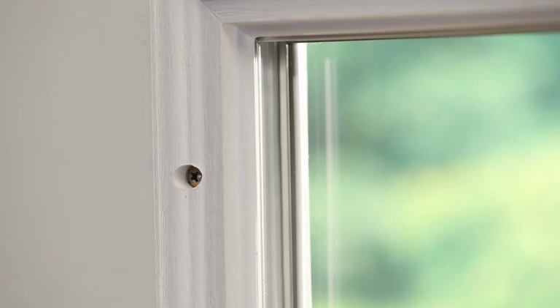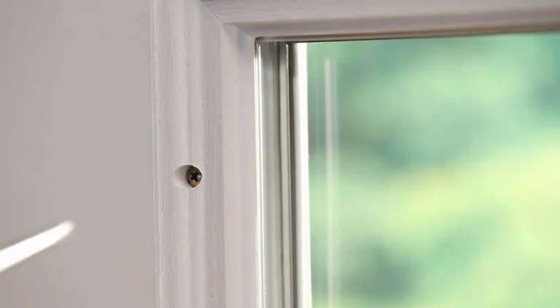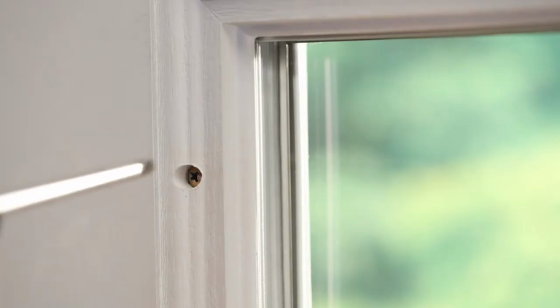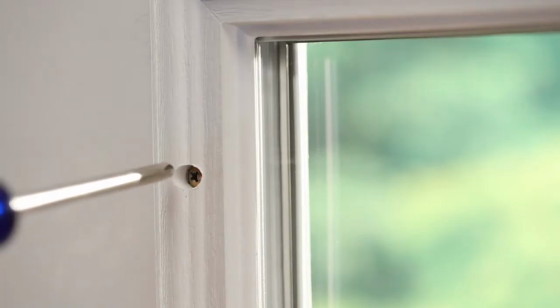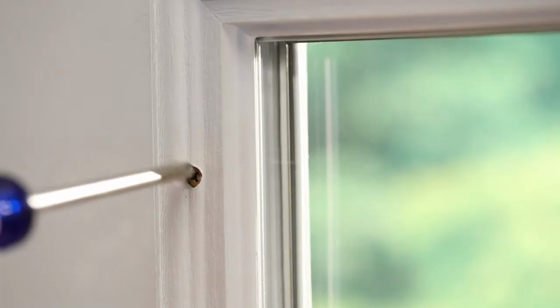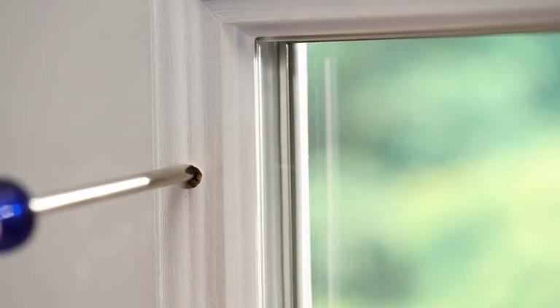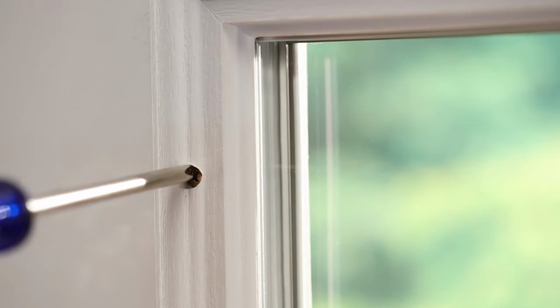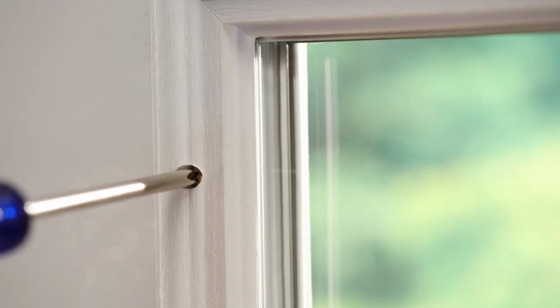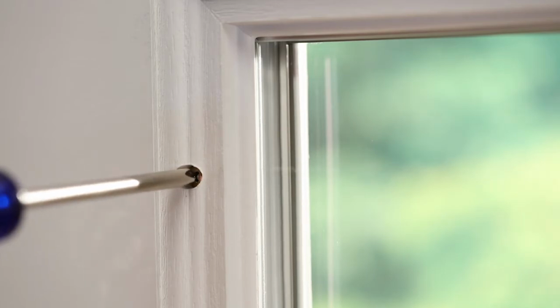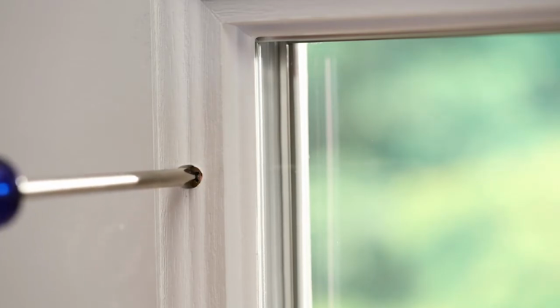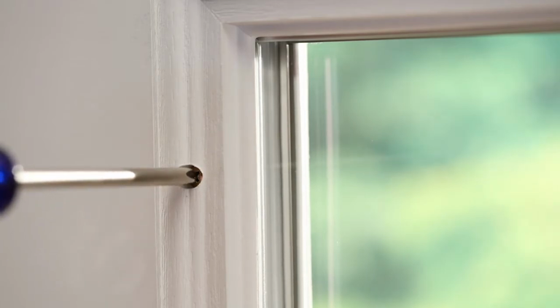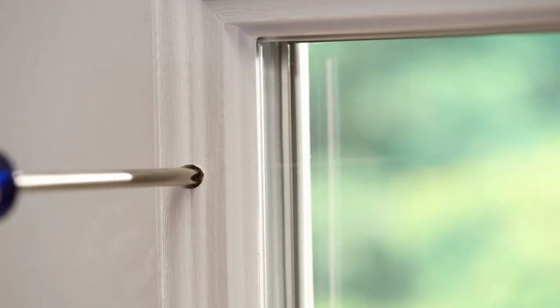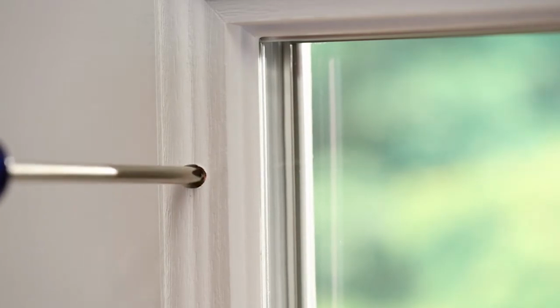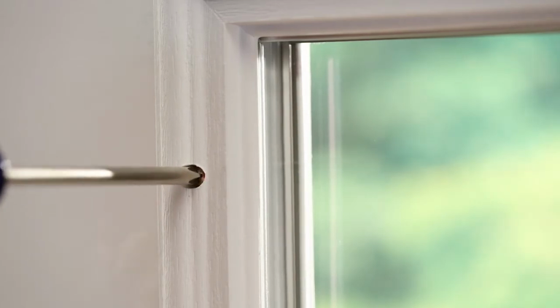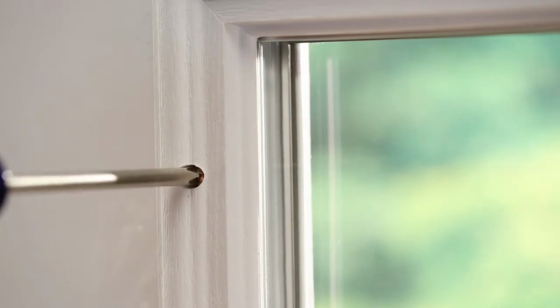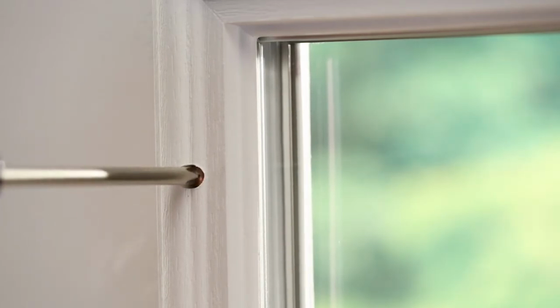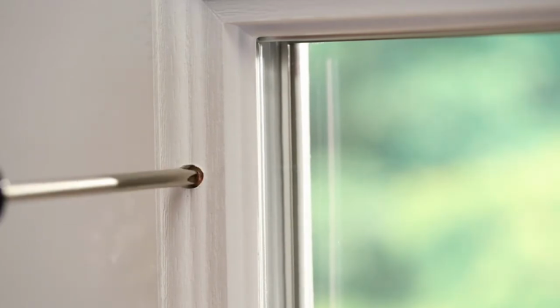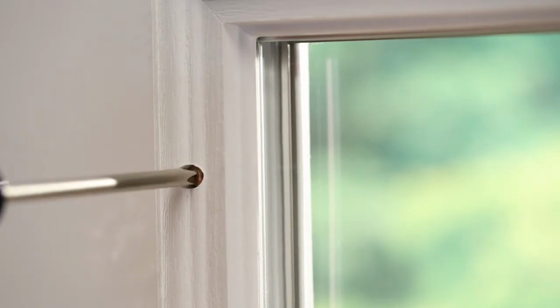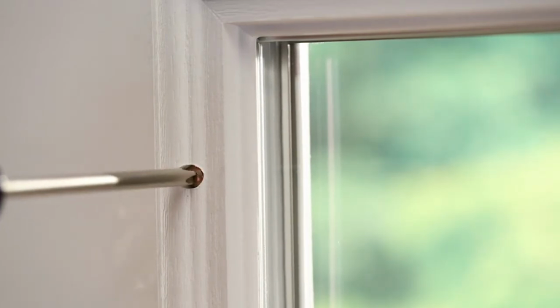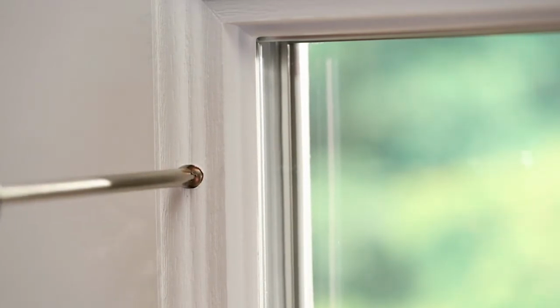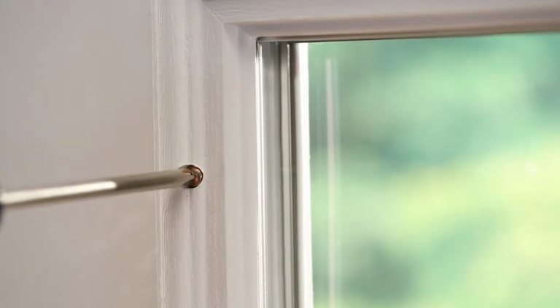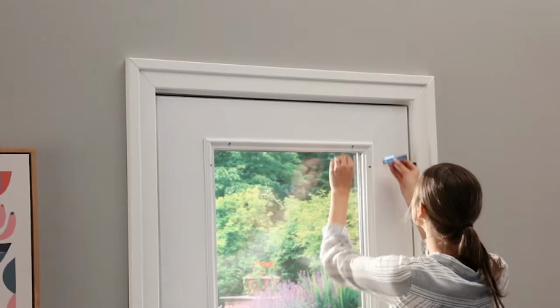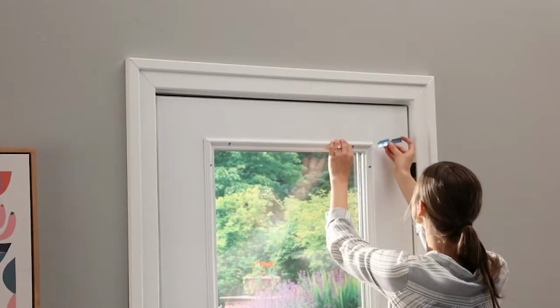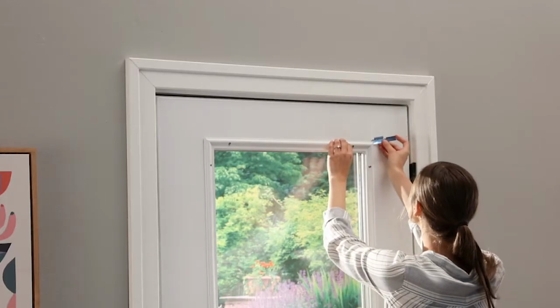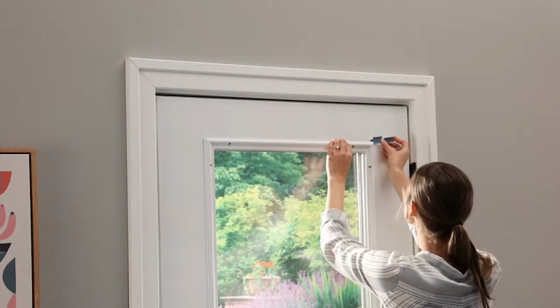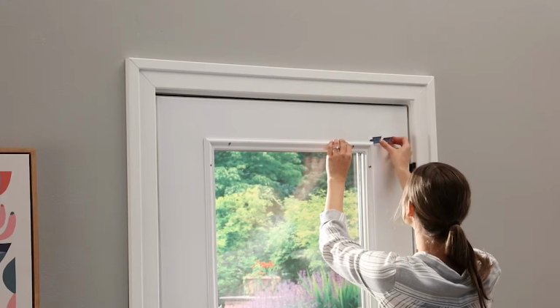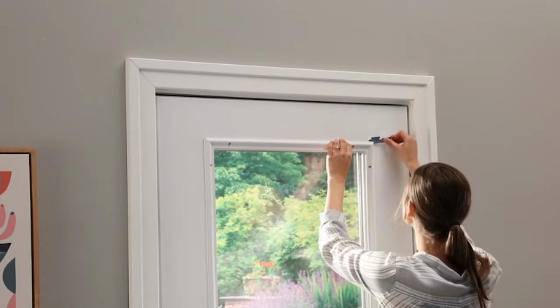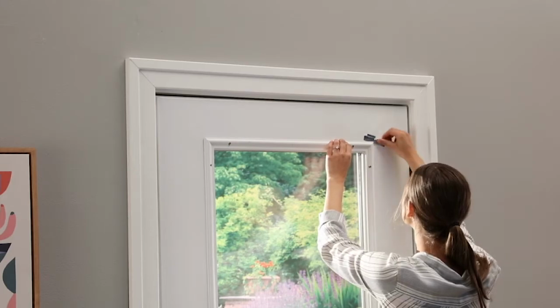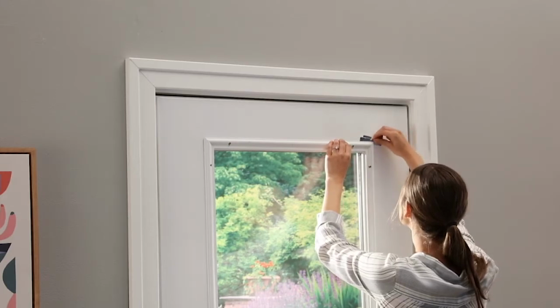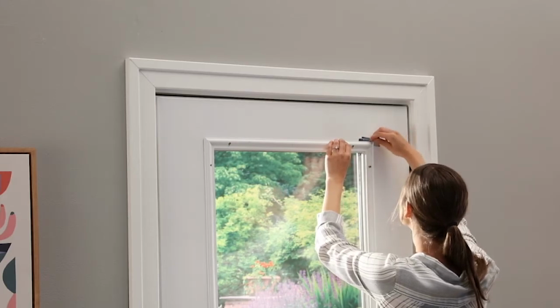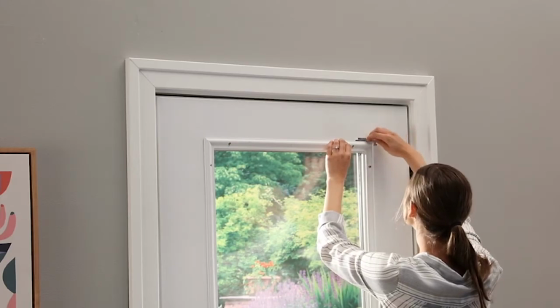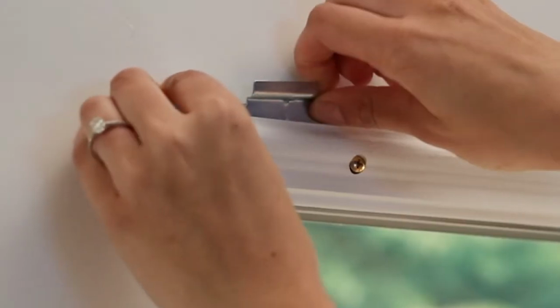To begin, loosen the screws from the existing door glass frame. Next, place the brackets on the existing door glass frame.